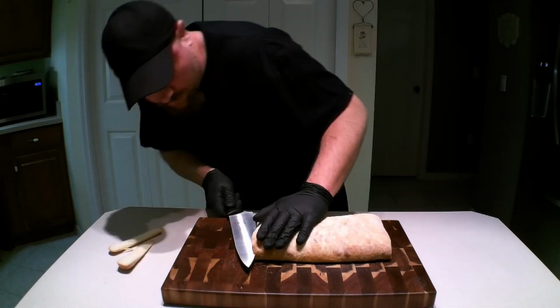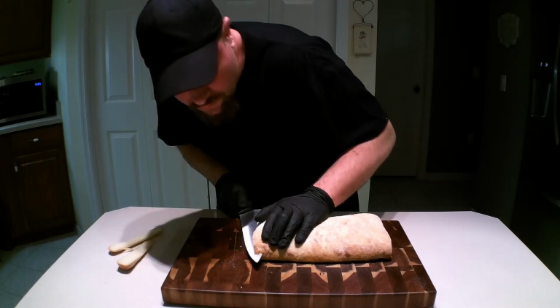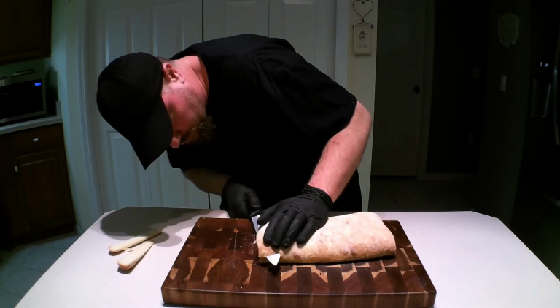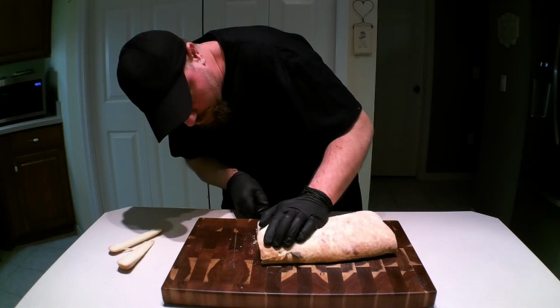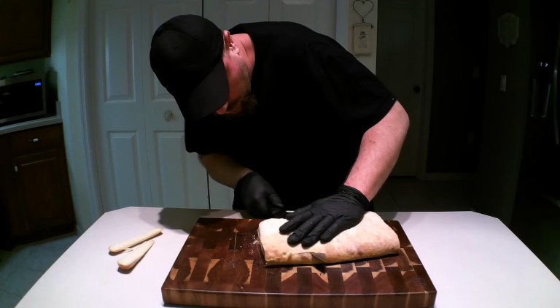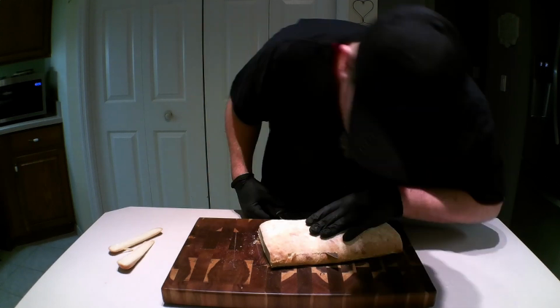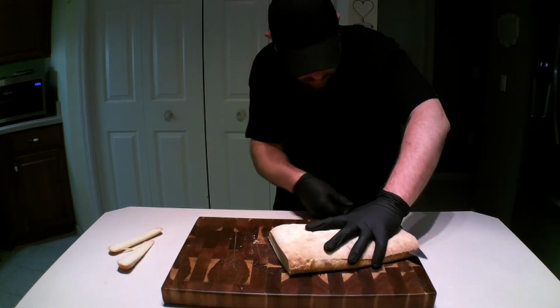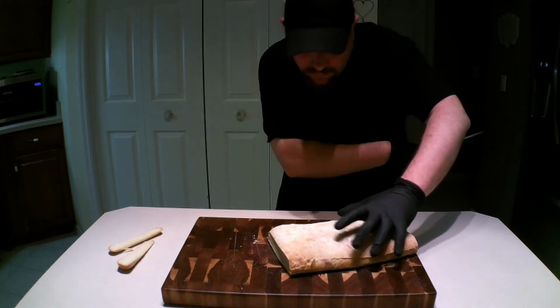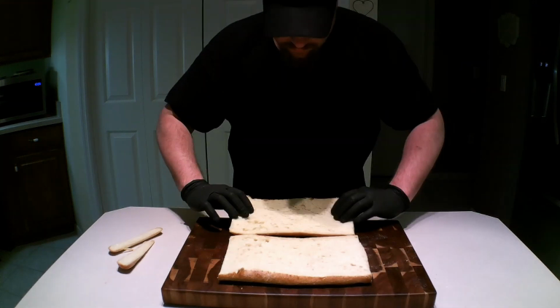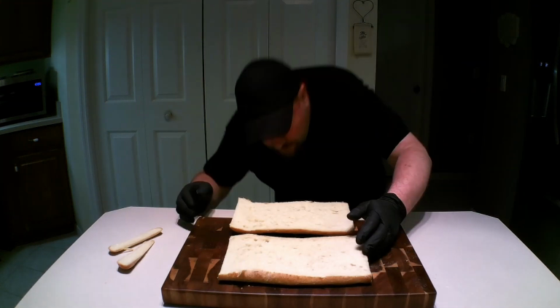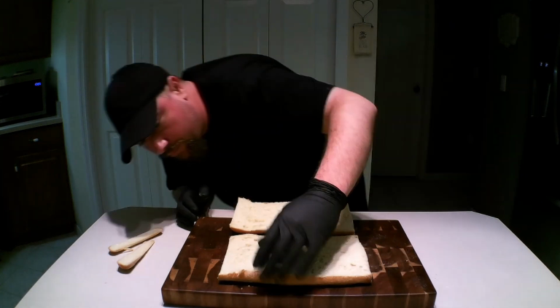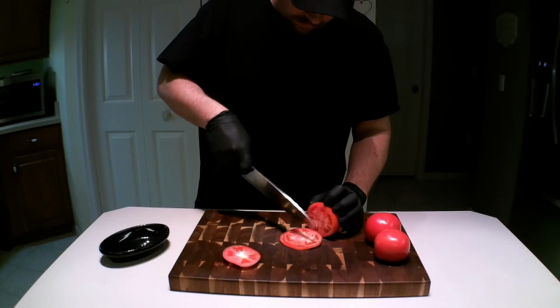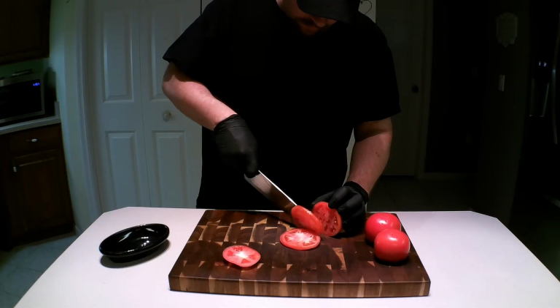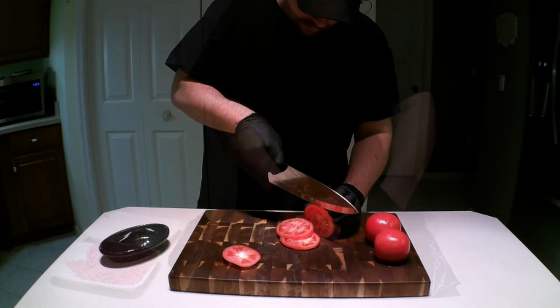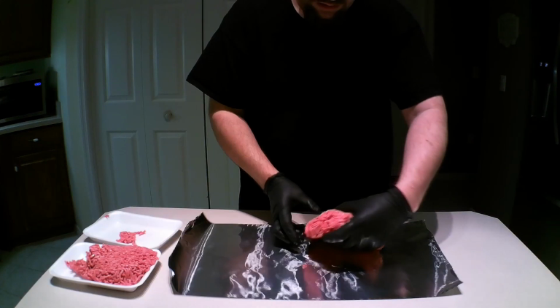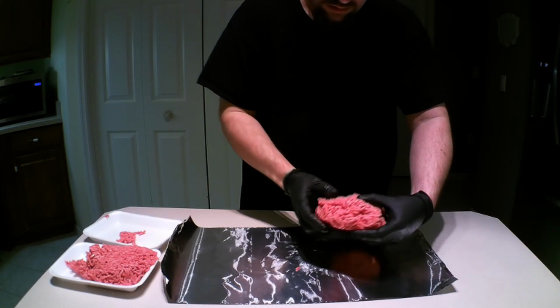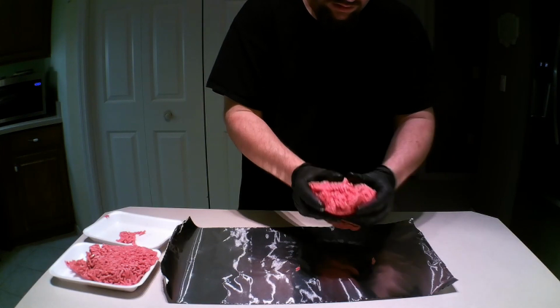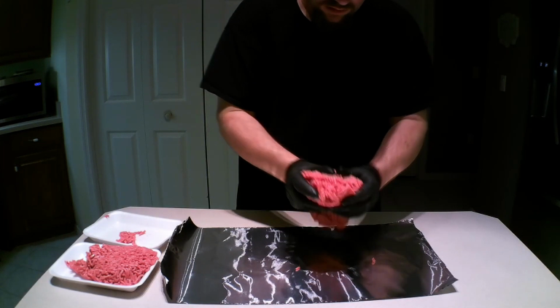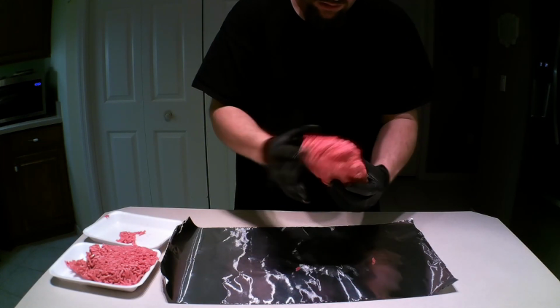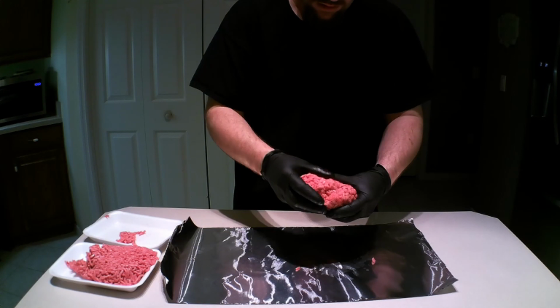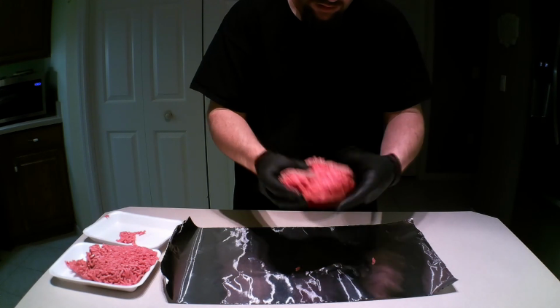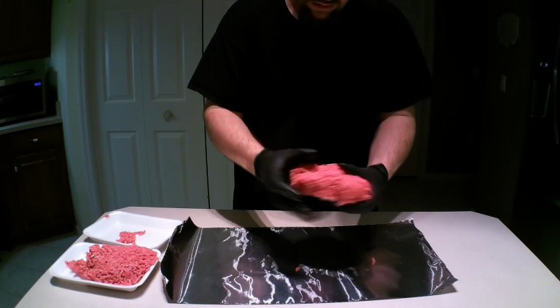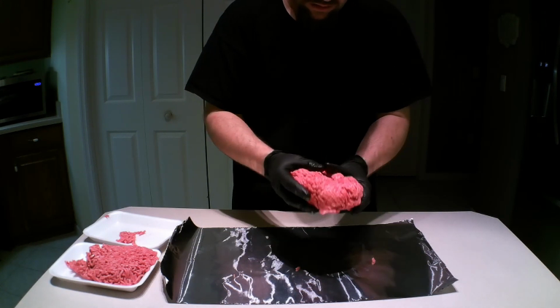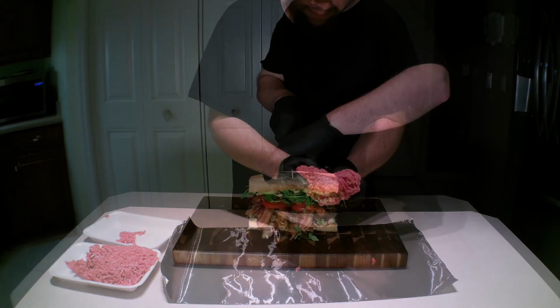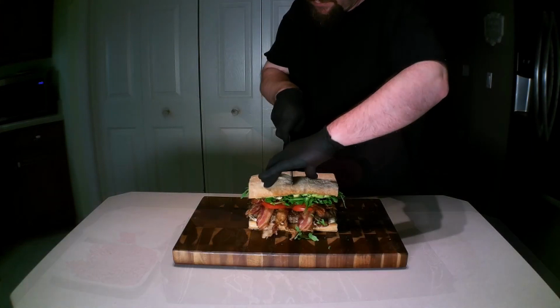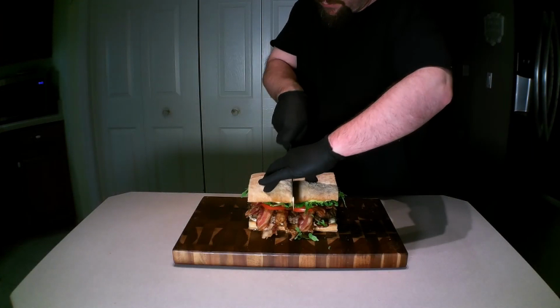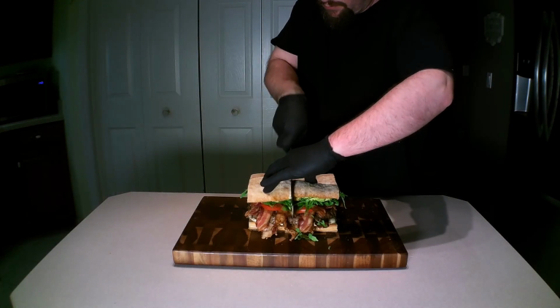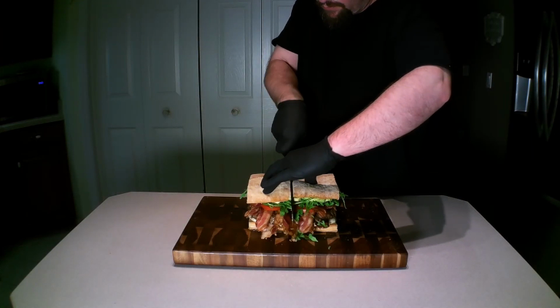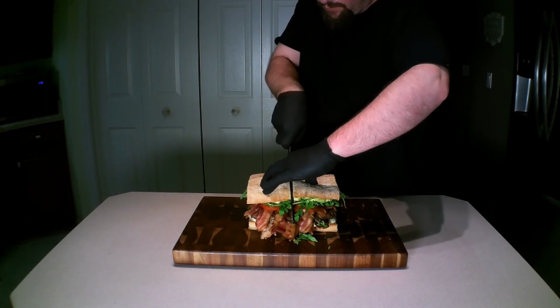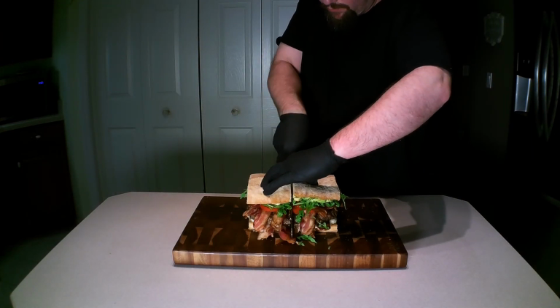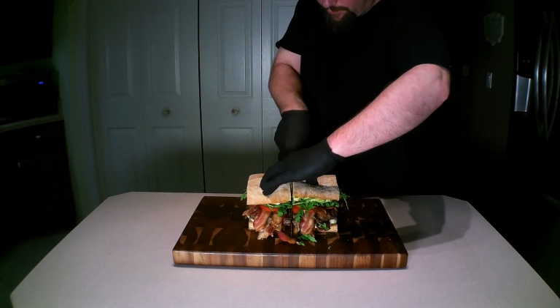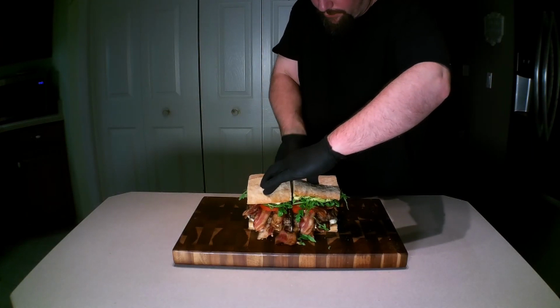Today, I had to answer one of life's toughest questions: should I make a BLT or a burger? And the answer is yes. This is 999 Things to Cook.